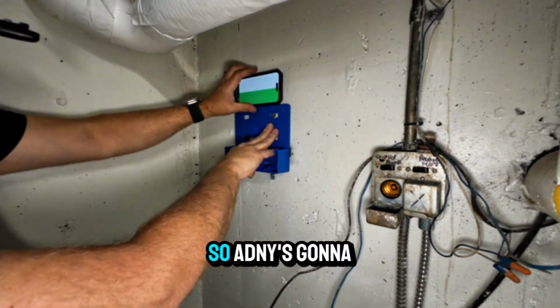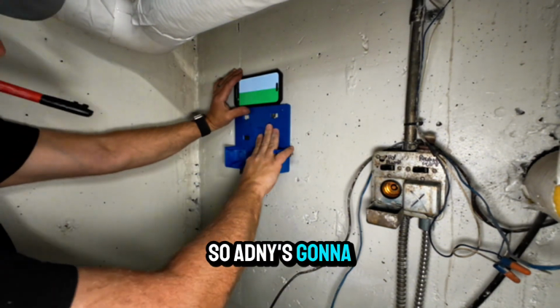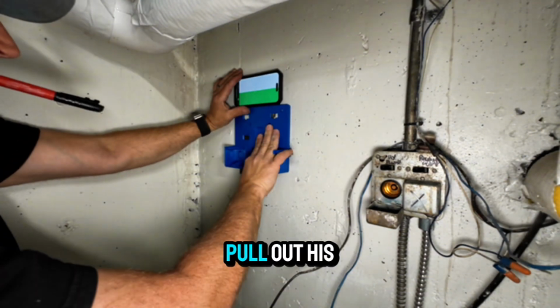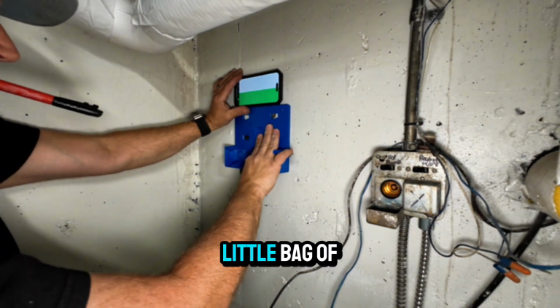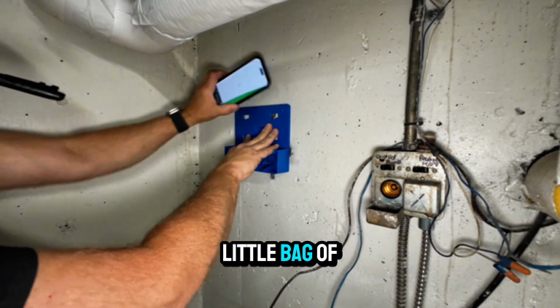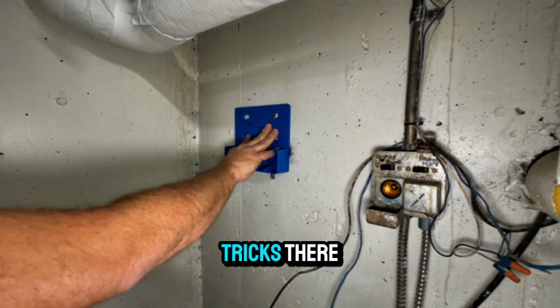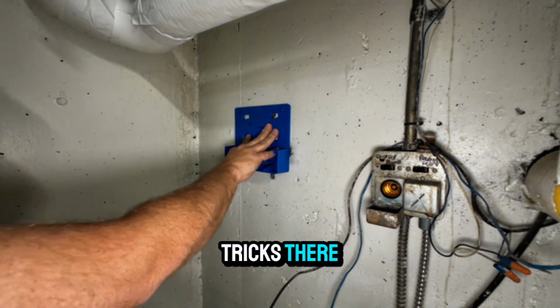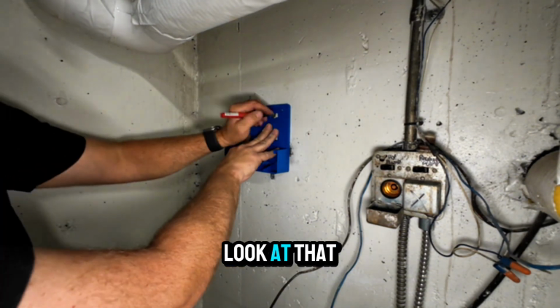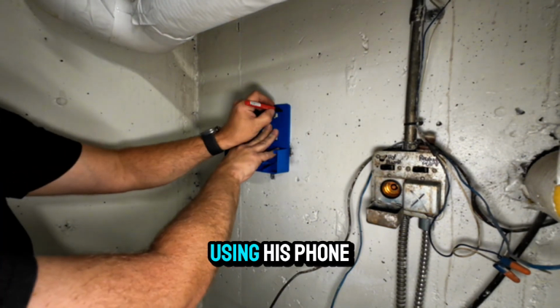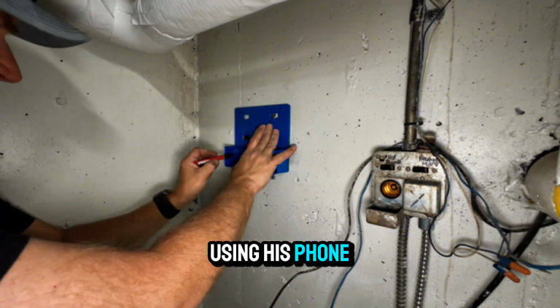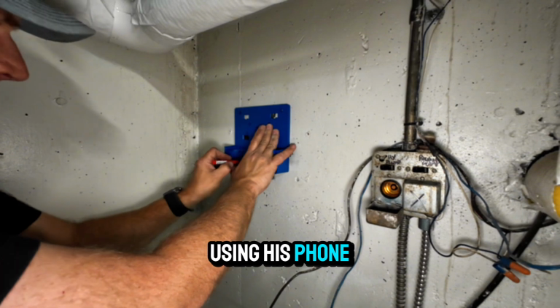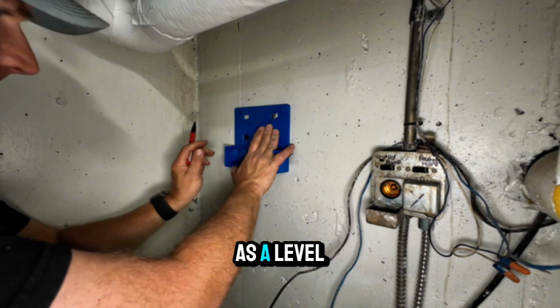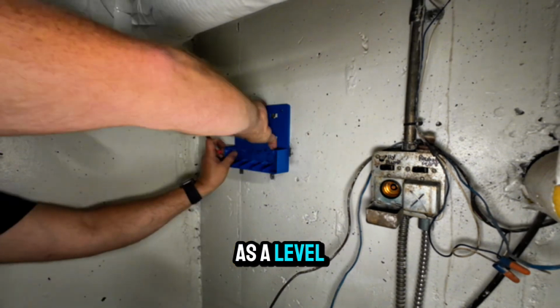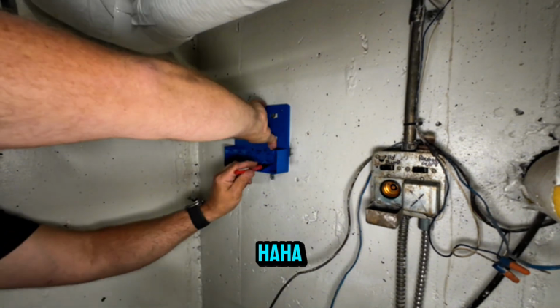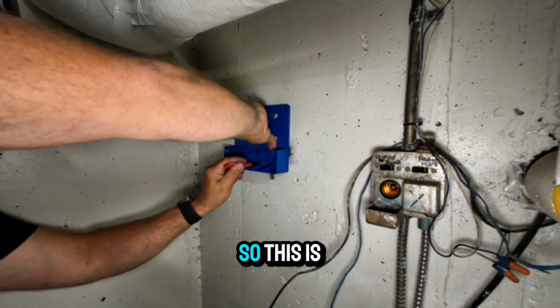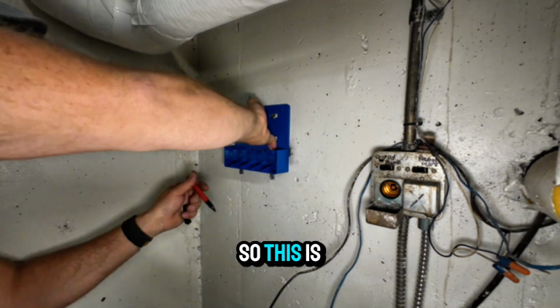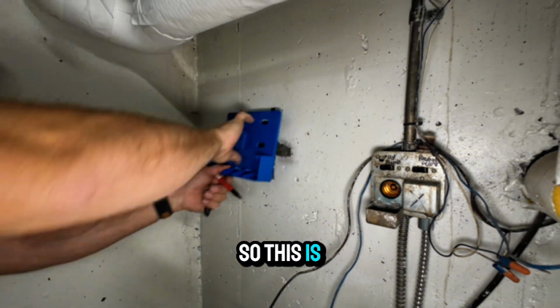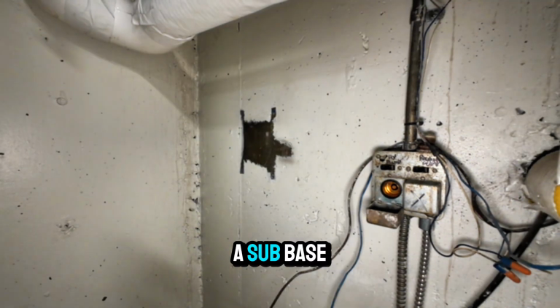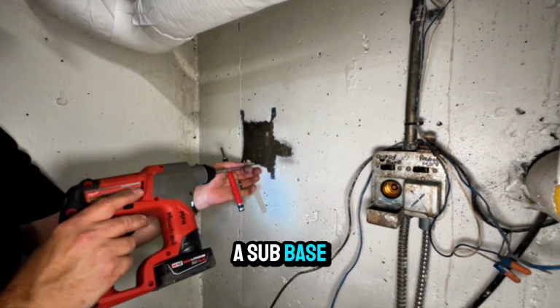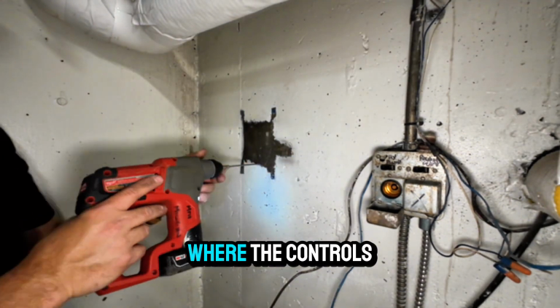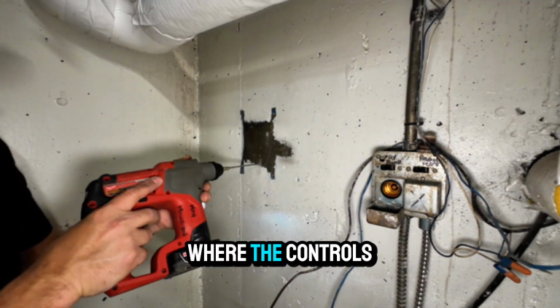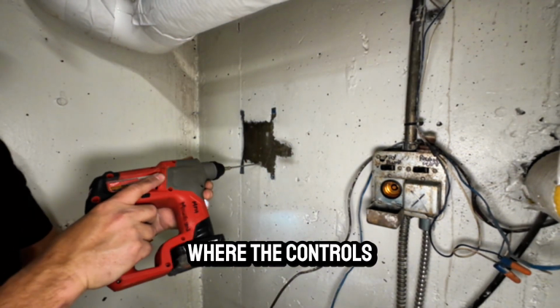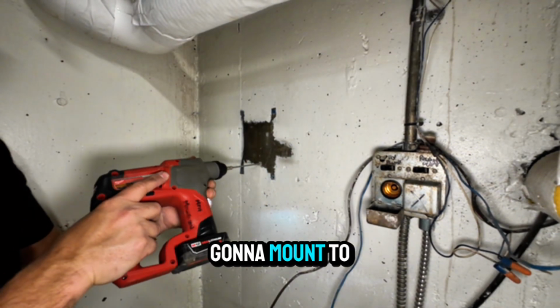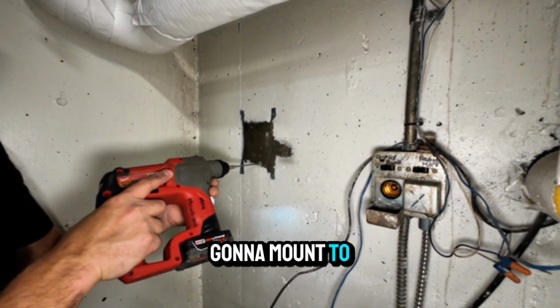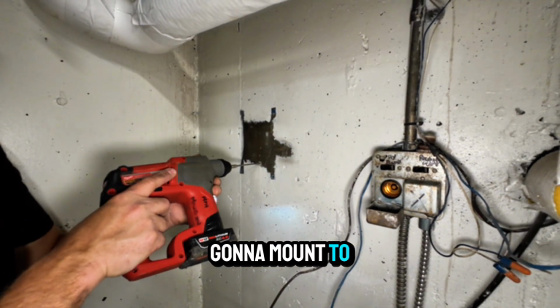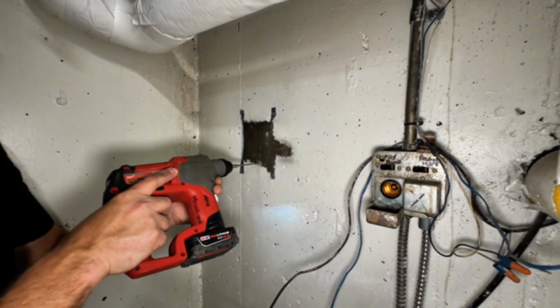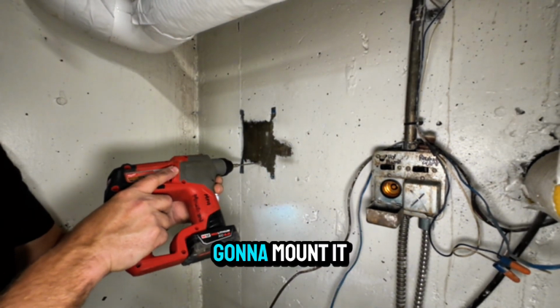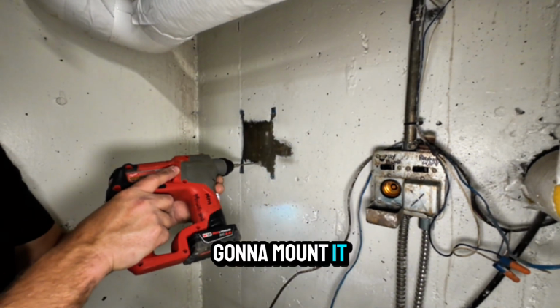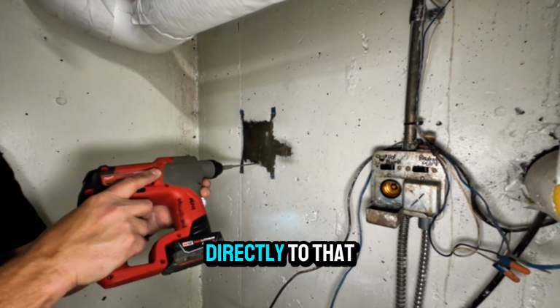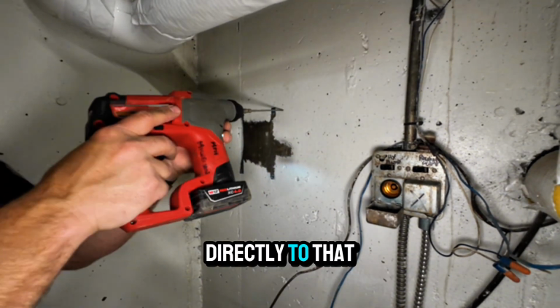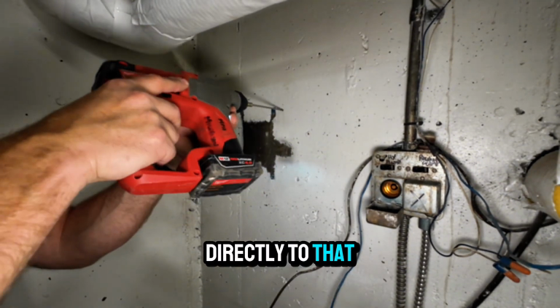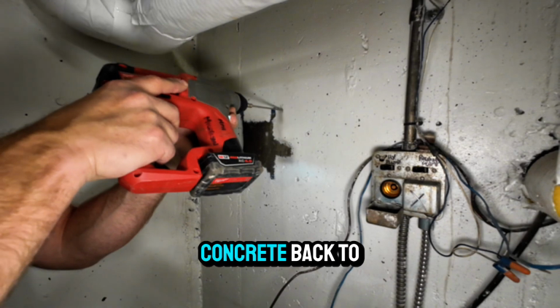Andy's going to pull on his little bag of tricks there — using his phone as a level. So this is a sub-base where the control is going to mount to, going to mount it directly to that concrete.